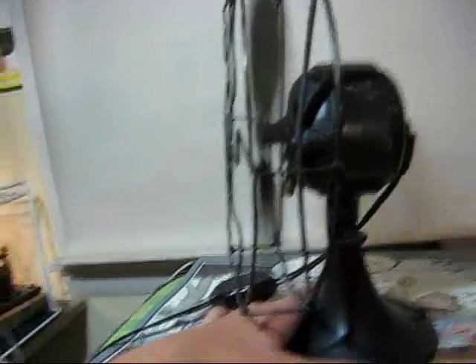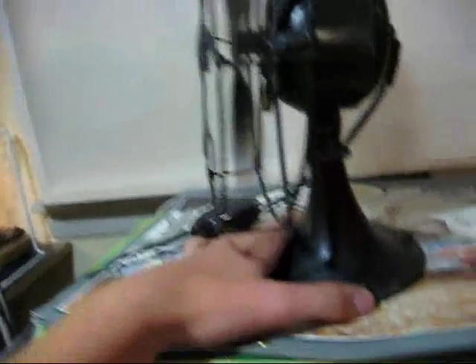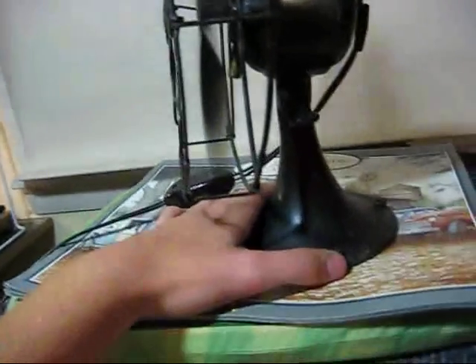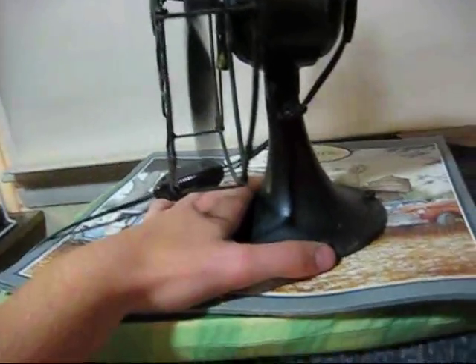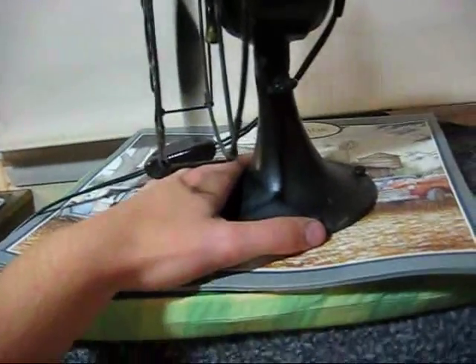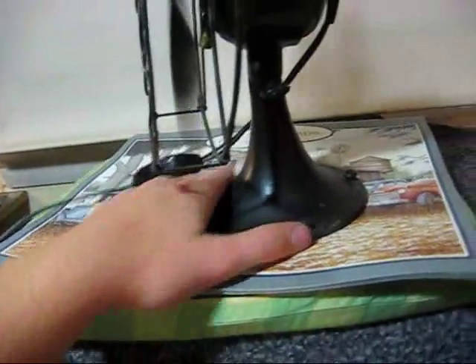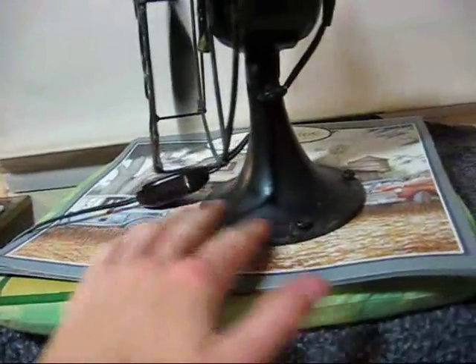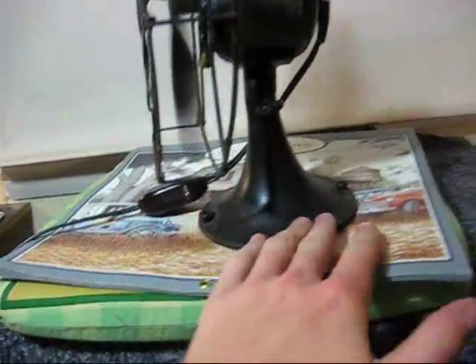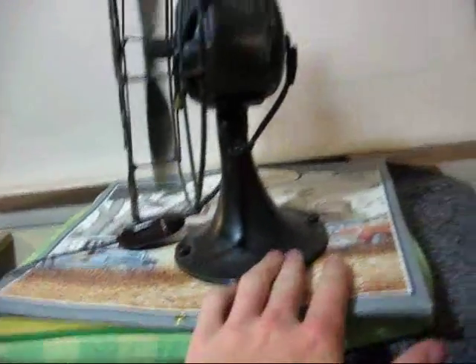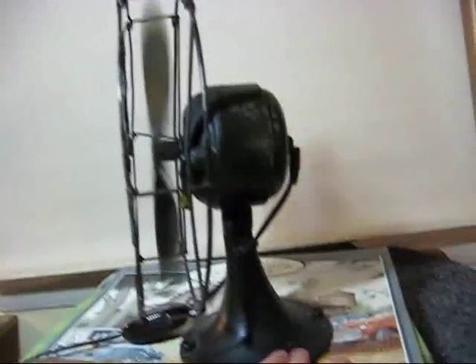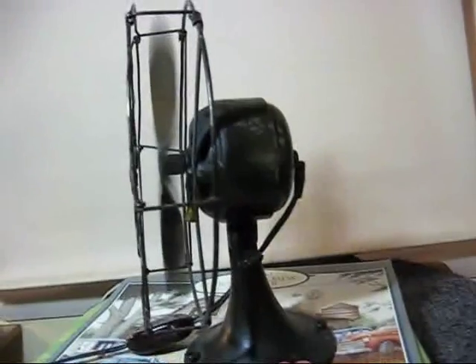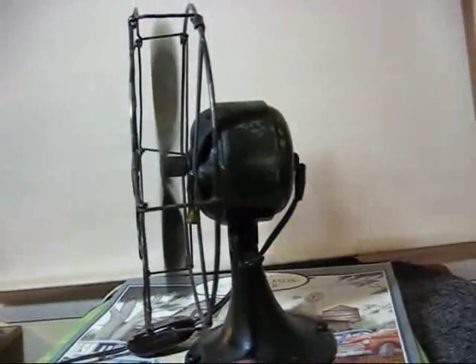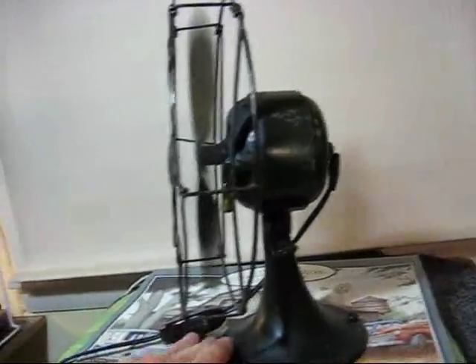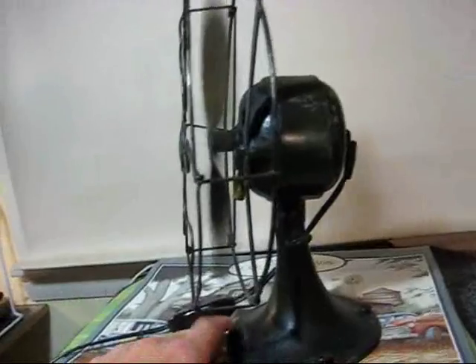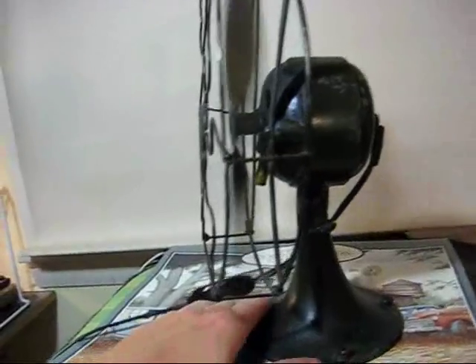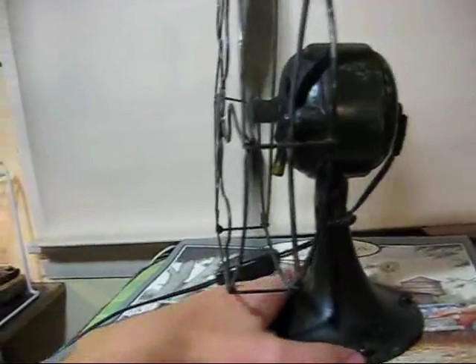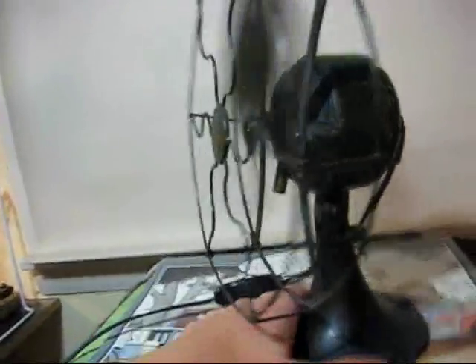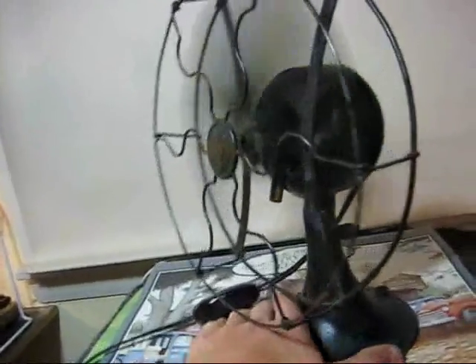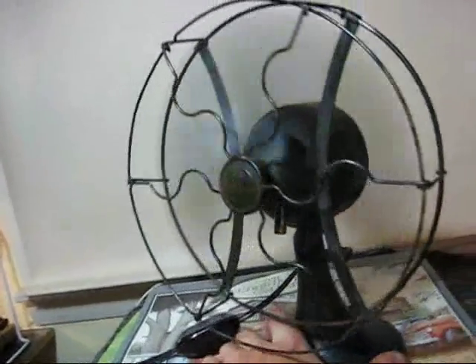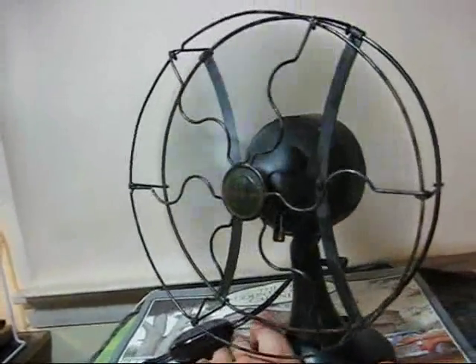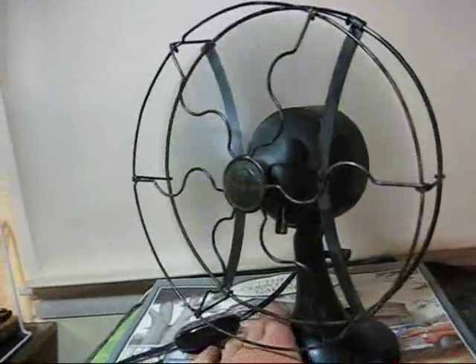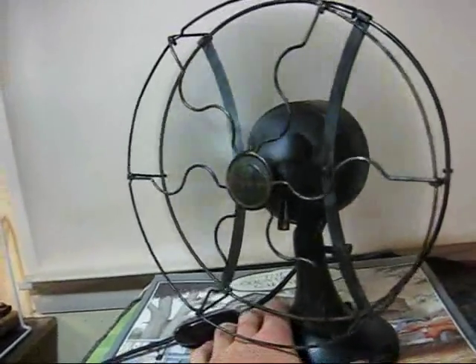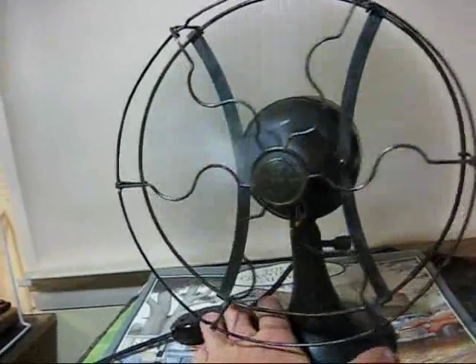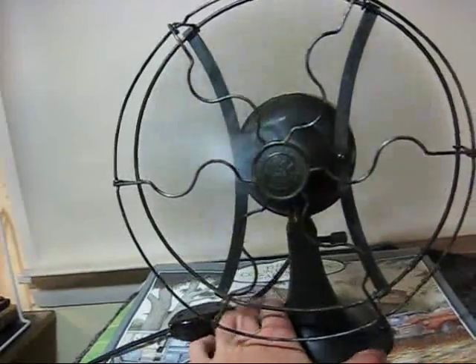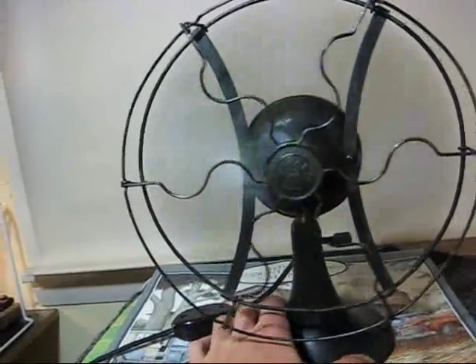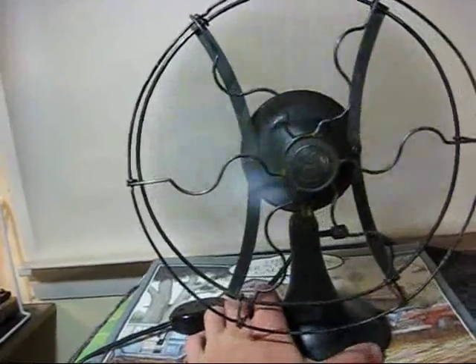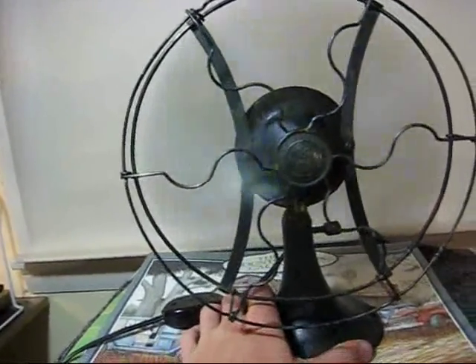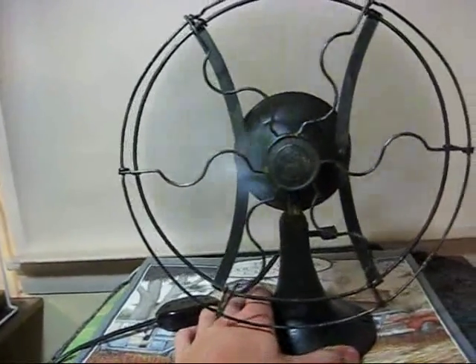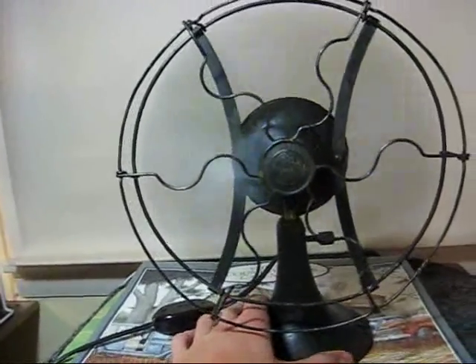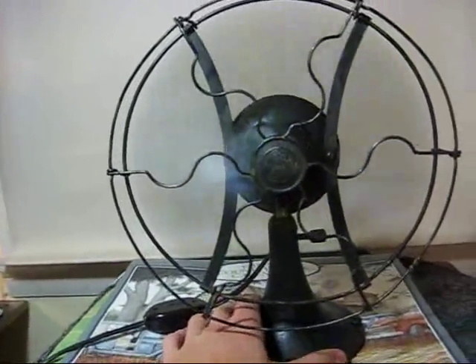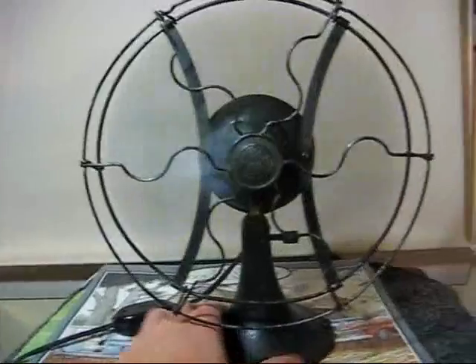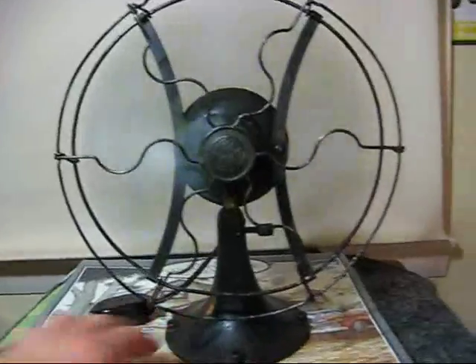It's only a one speed. It's all cast iron, with a steel cage and a brass badge. It's a fairly early fan.